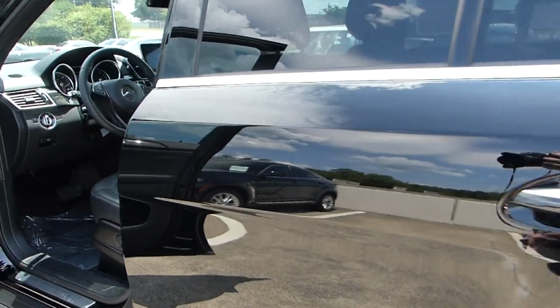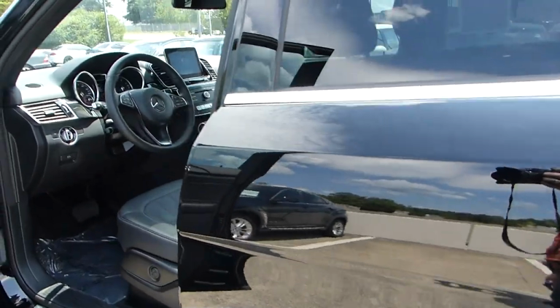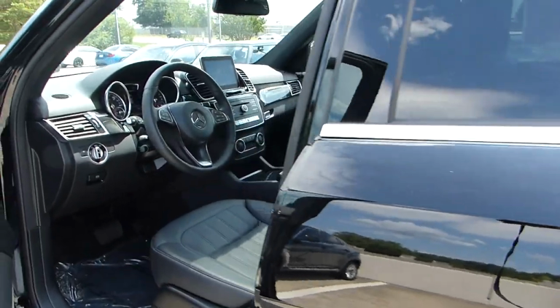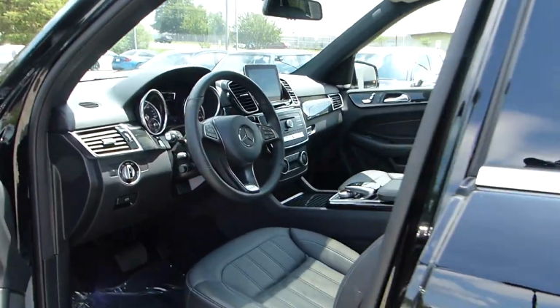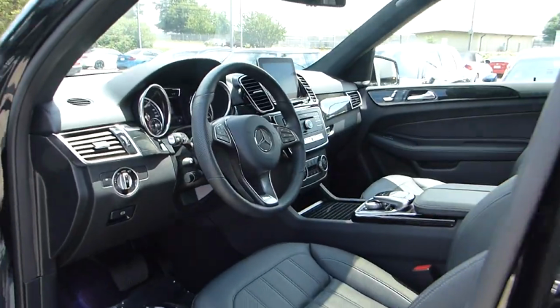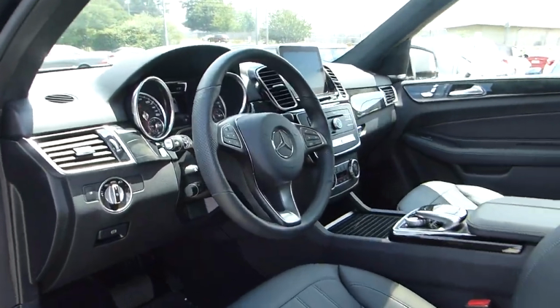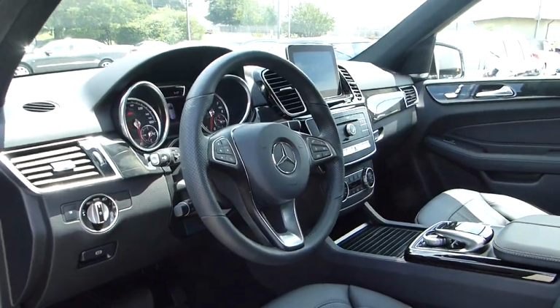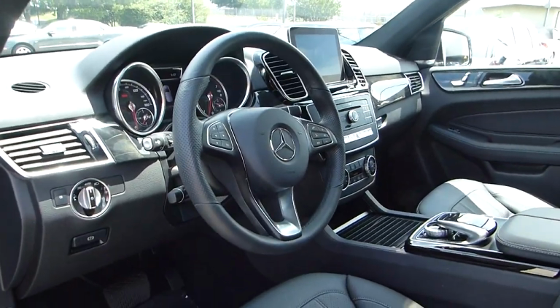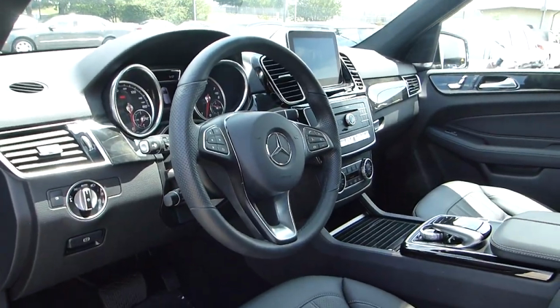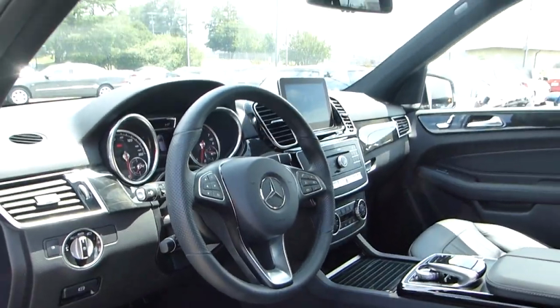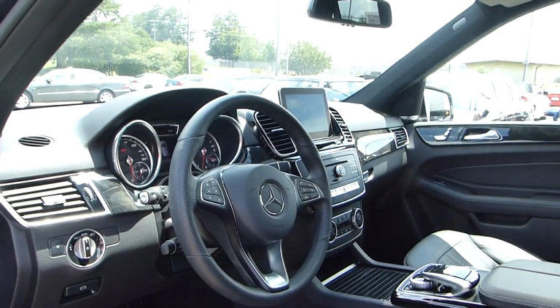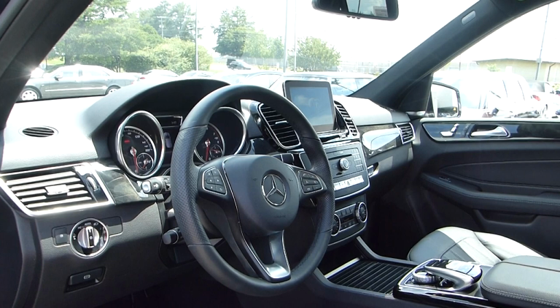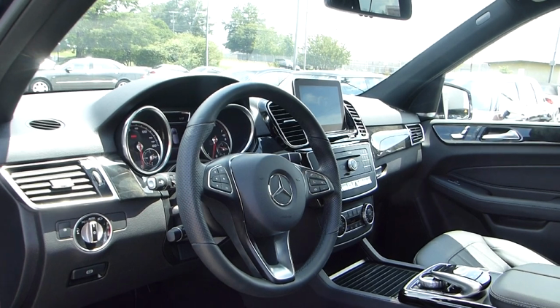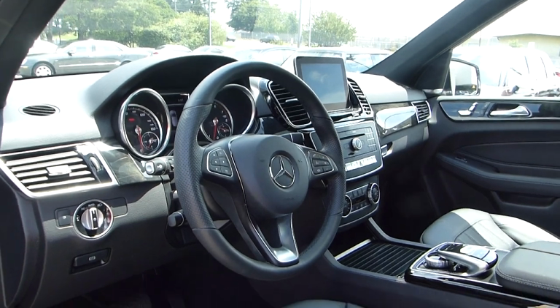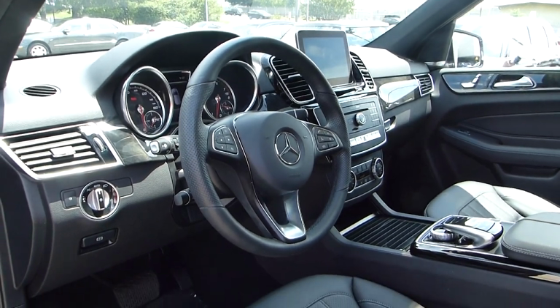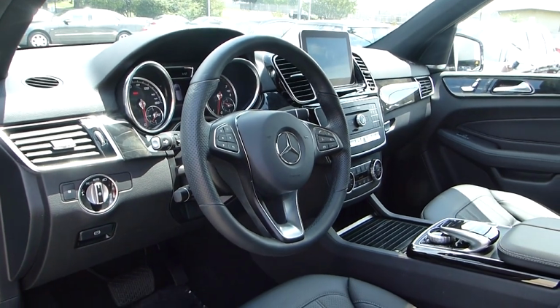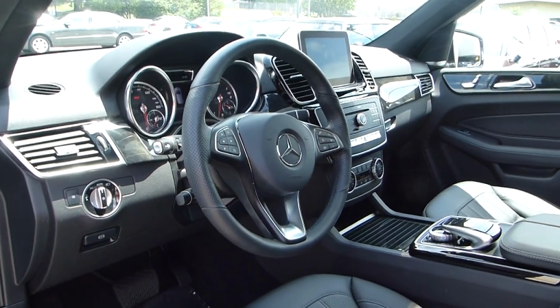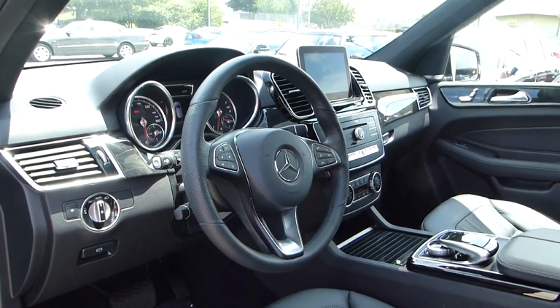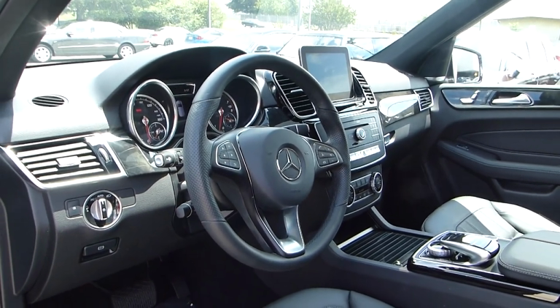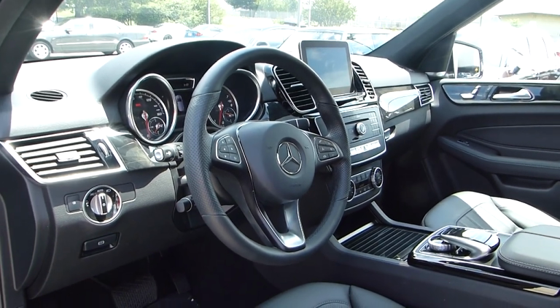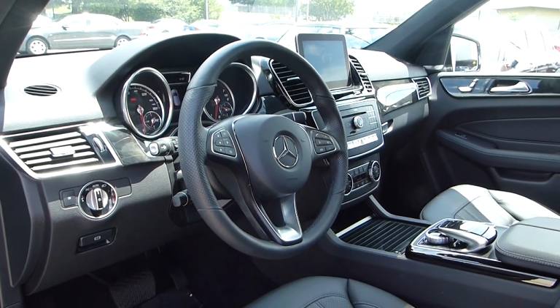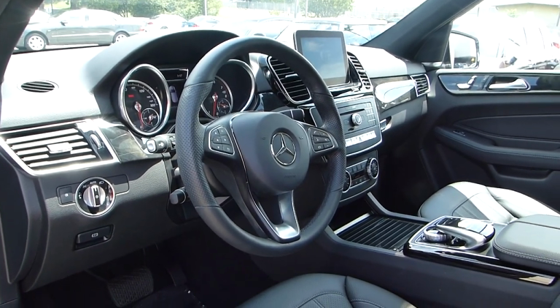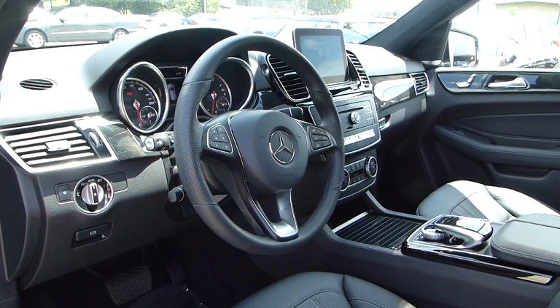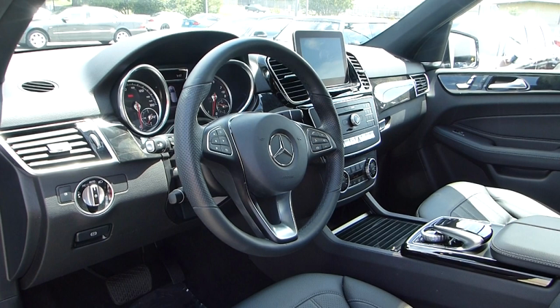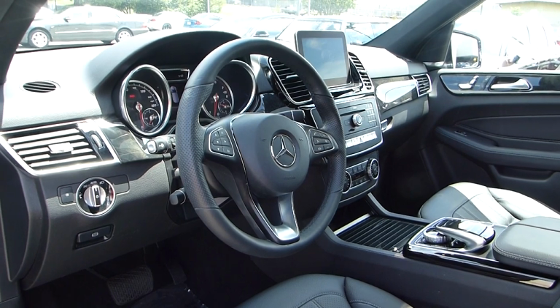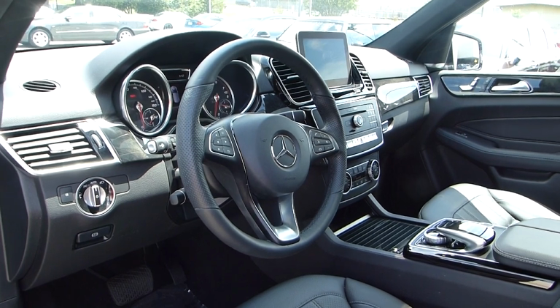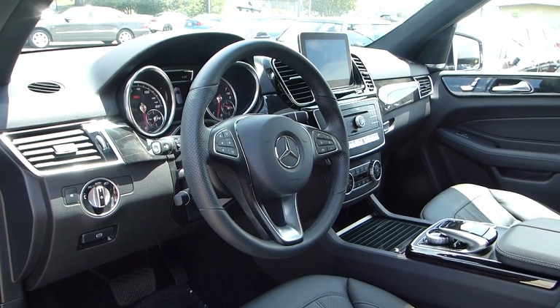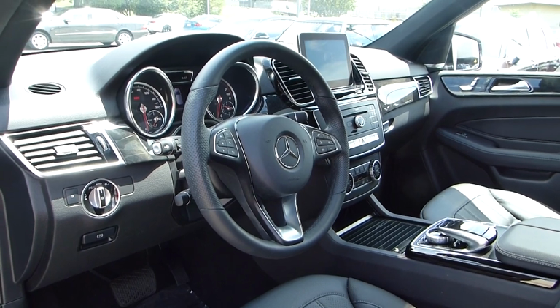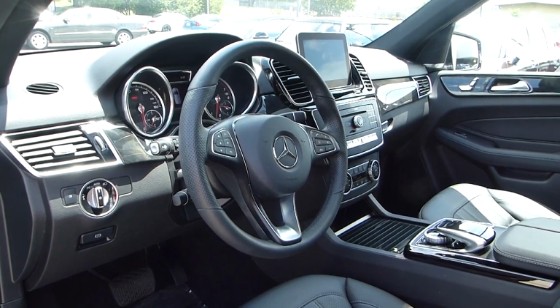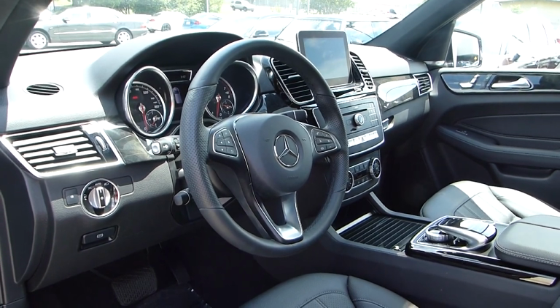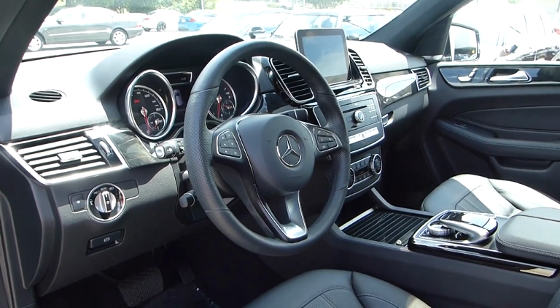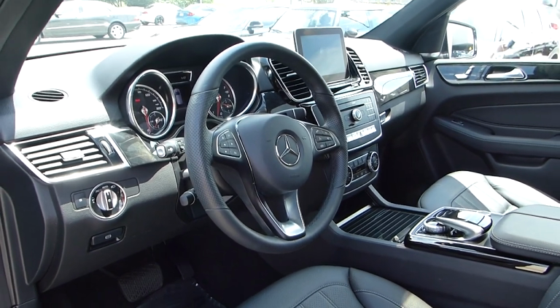If you'd like more information on this particular GLE, give one of our sales associates a call or come on in and see us at 1431 Cobb Parkway South. We're in Marietta, Georgia, and we're directly across from Dobbins Air Force Base.